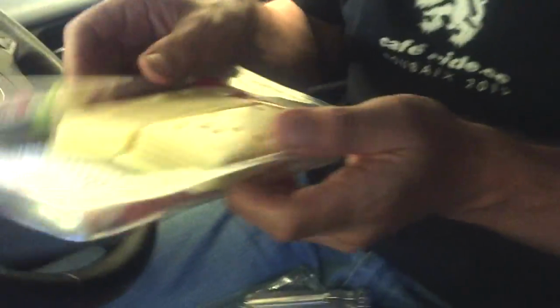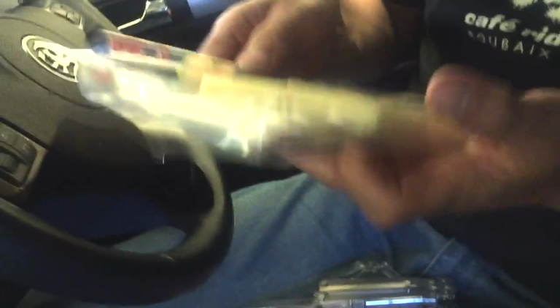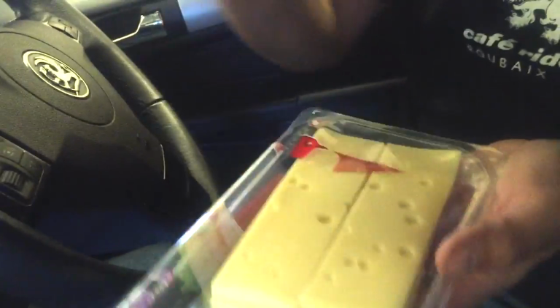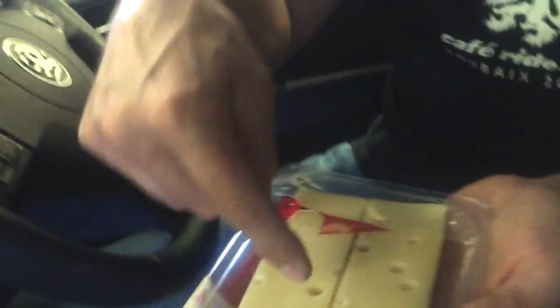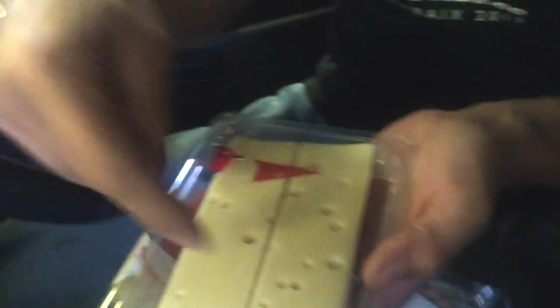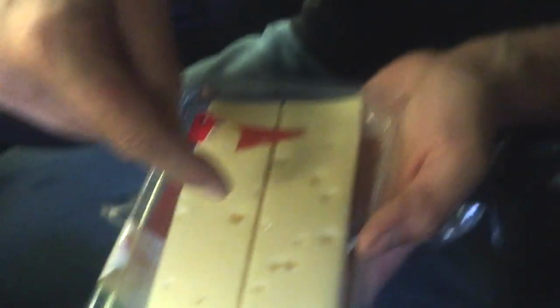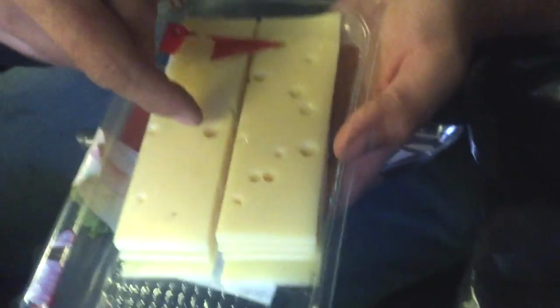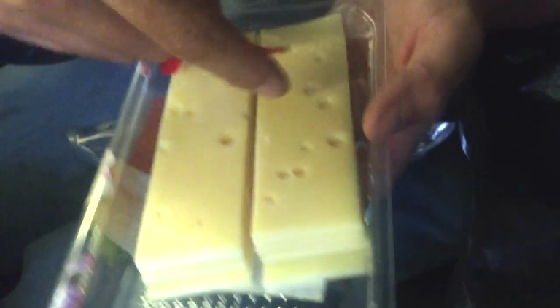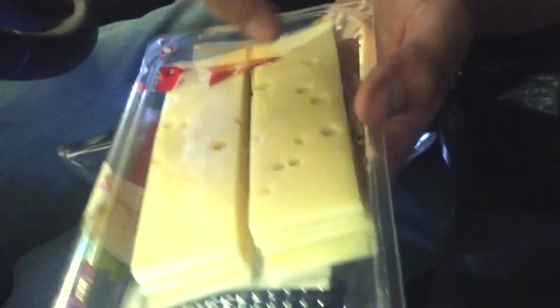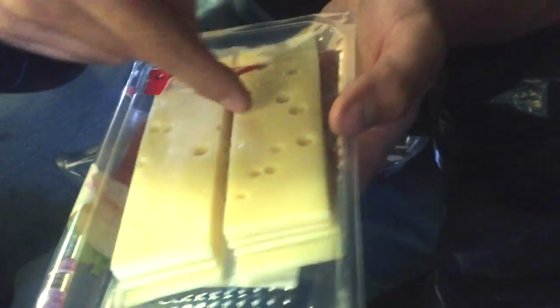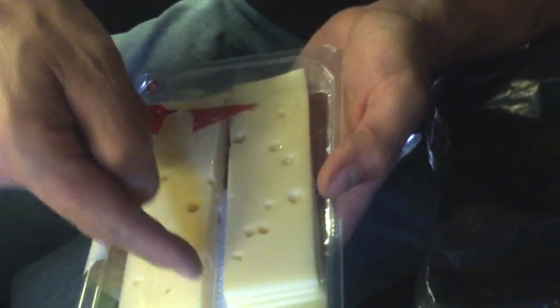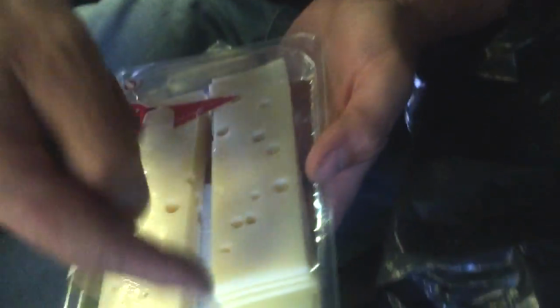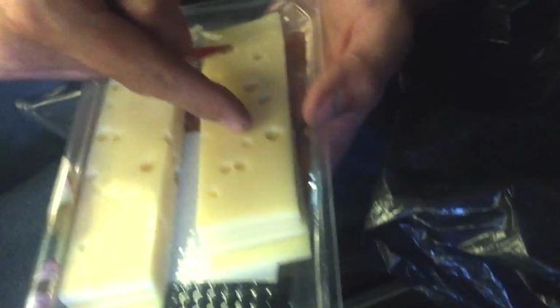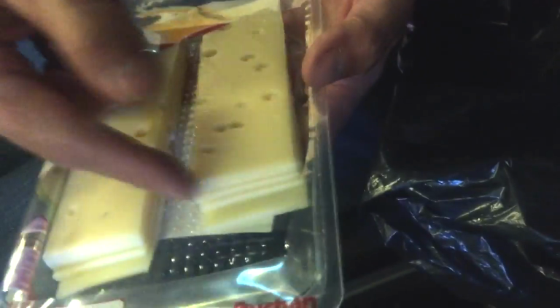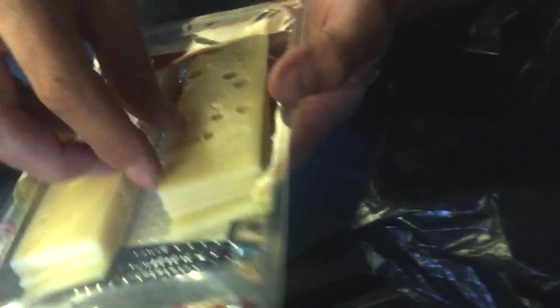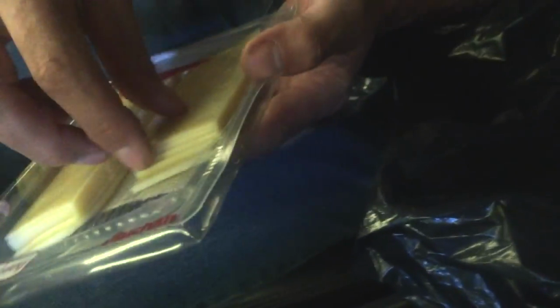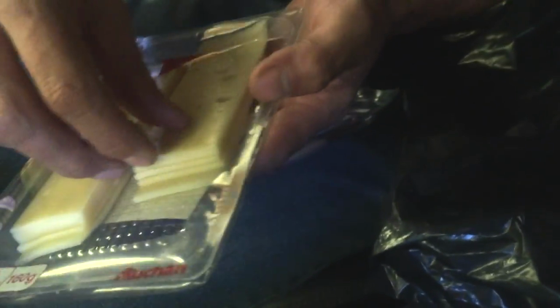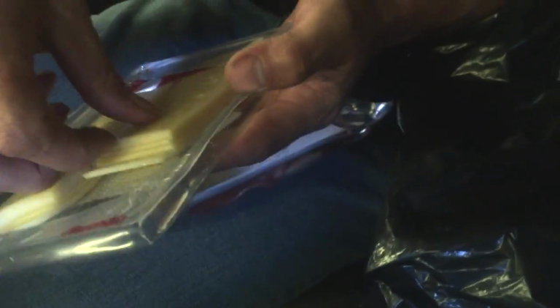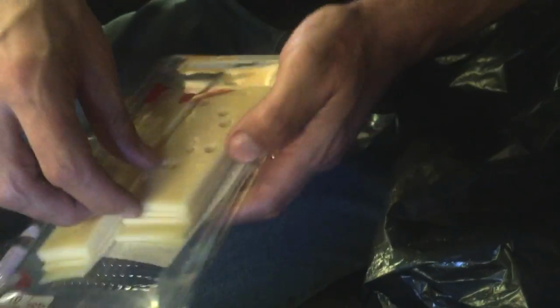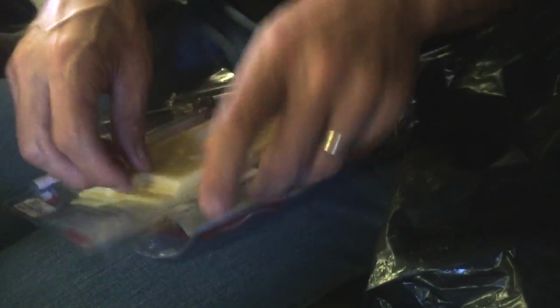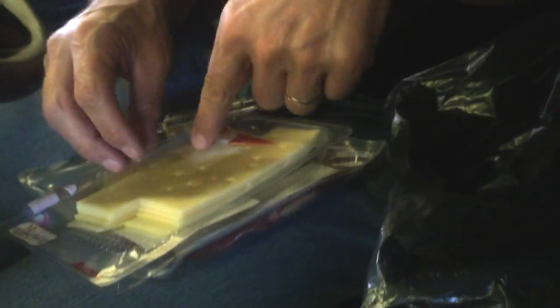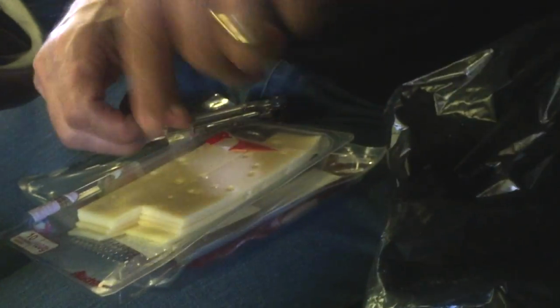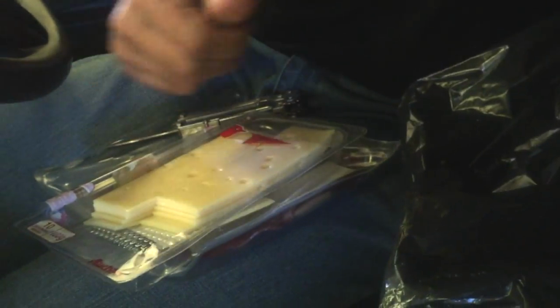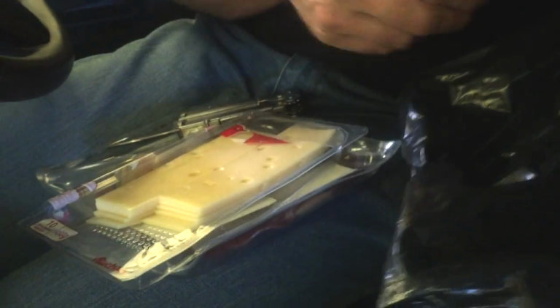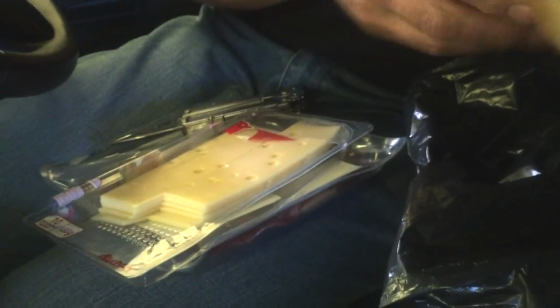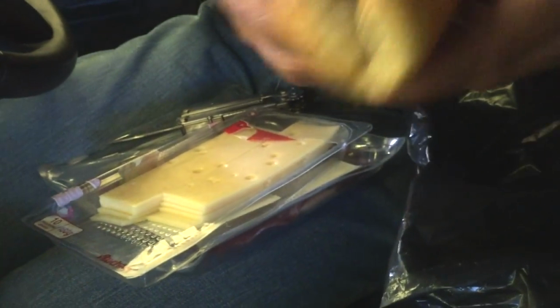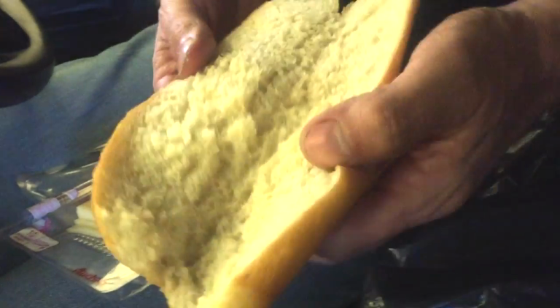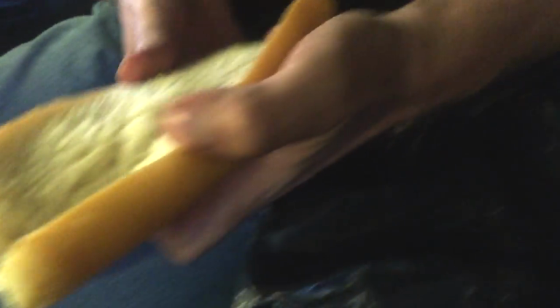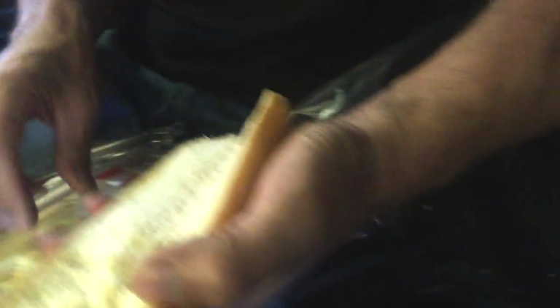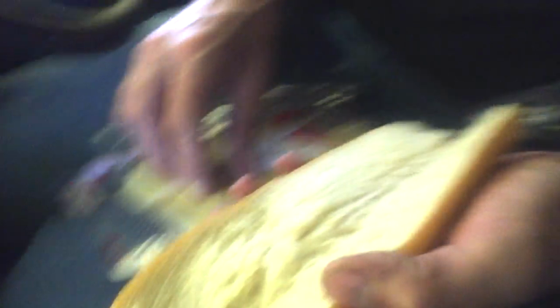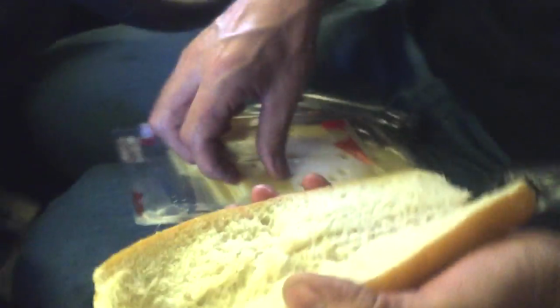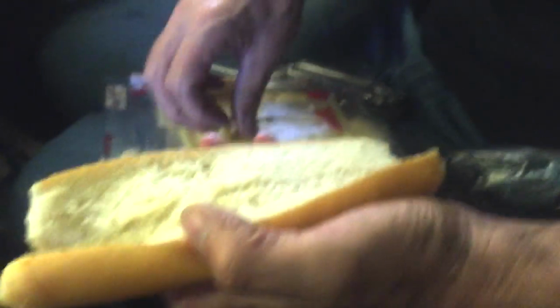Phil, get the camera on the cheese — camera on the cheese. Take the cheese from the packet and put it in the roll.